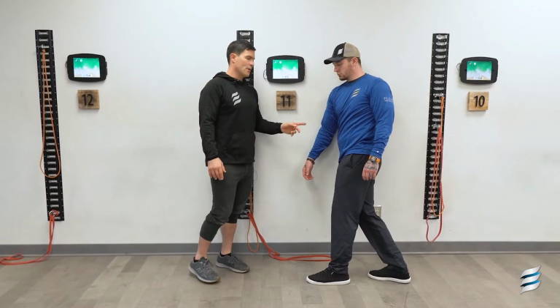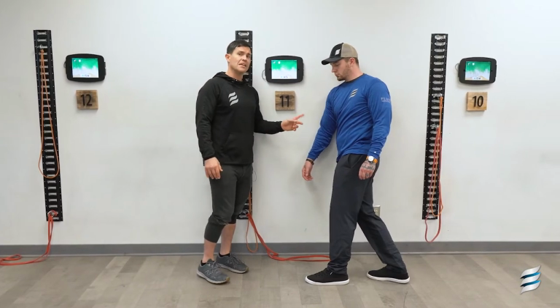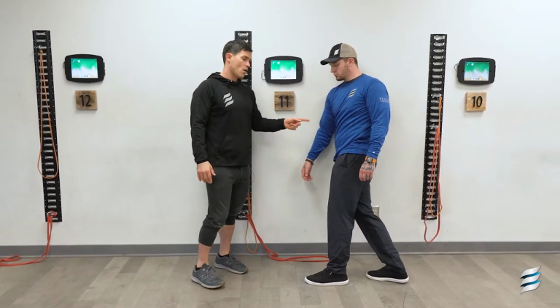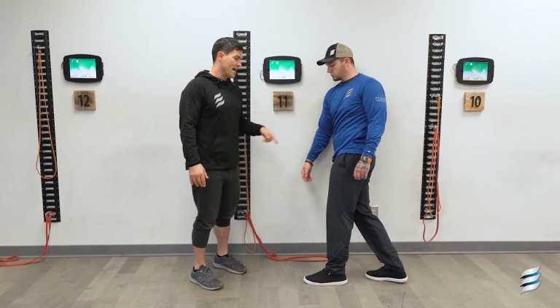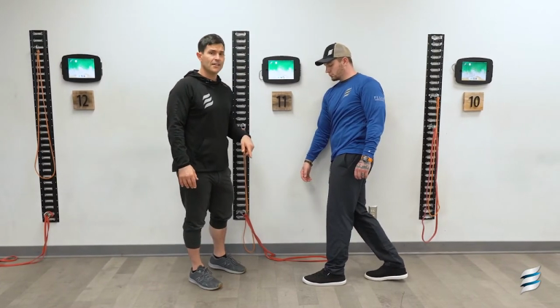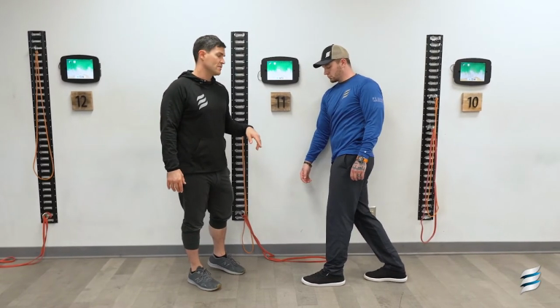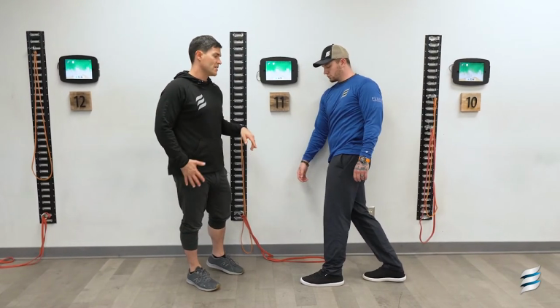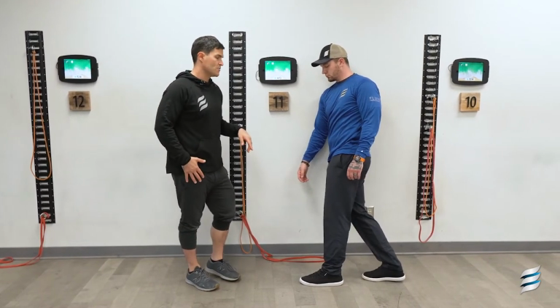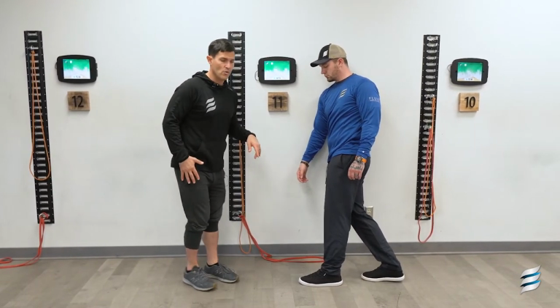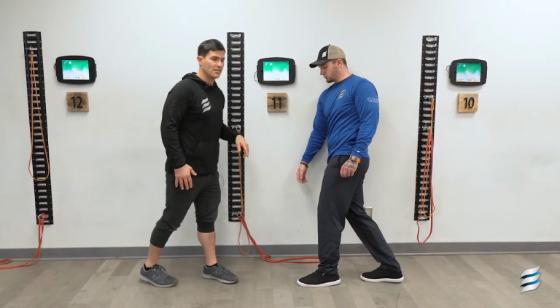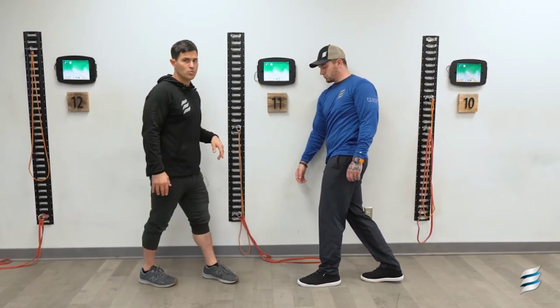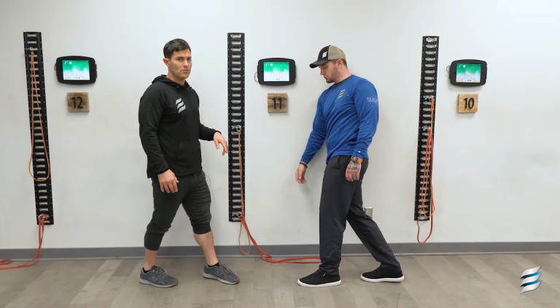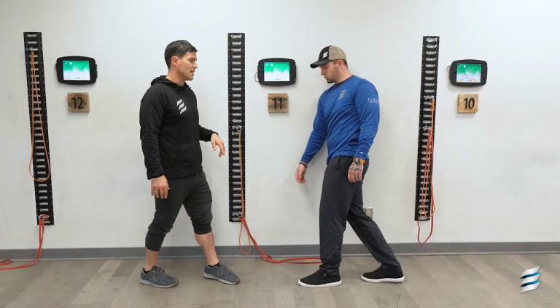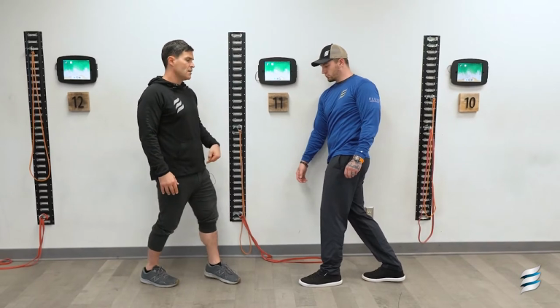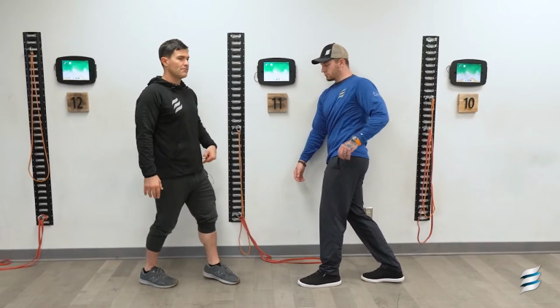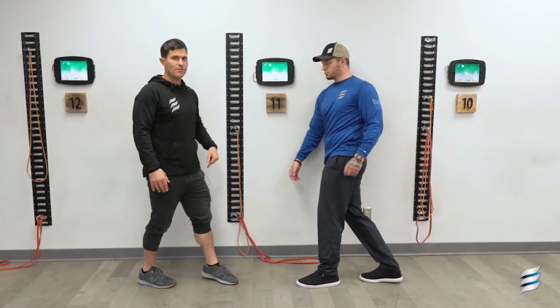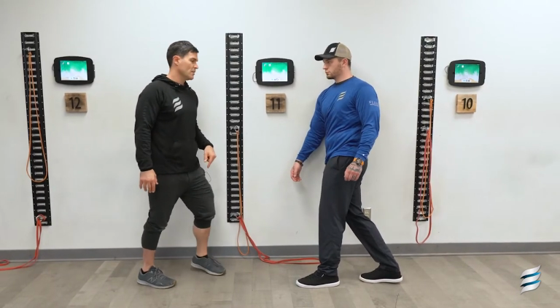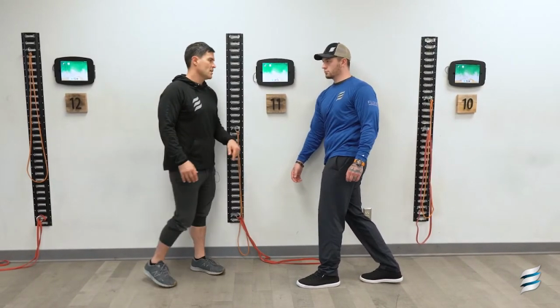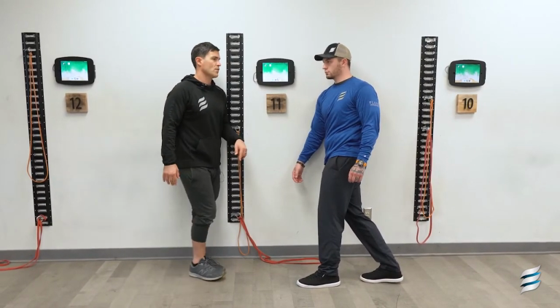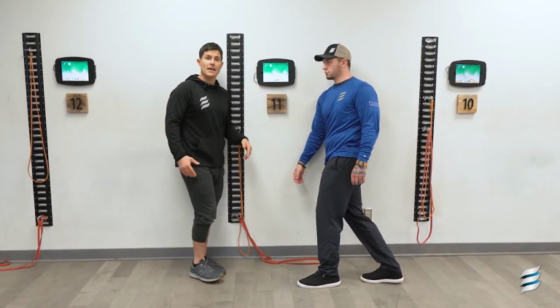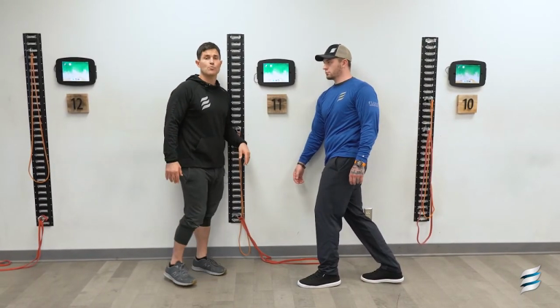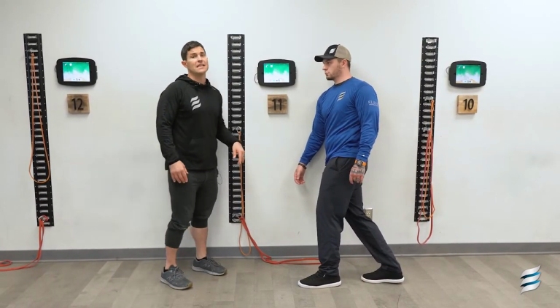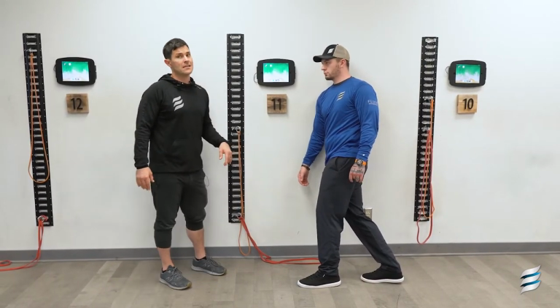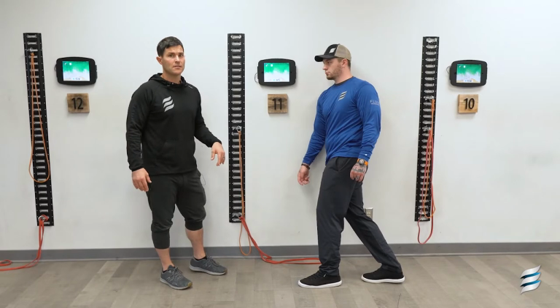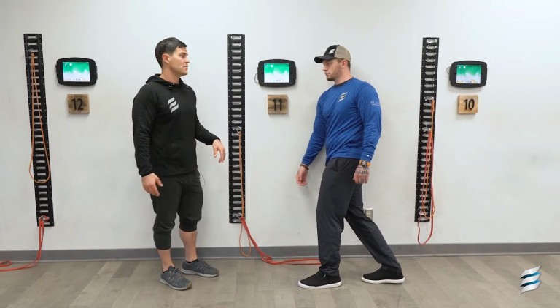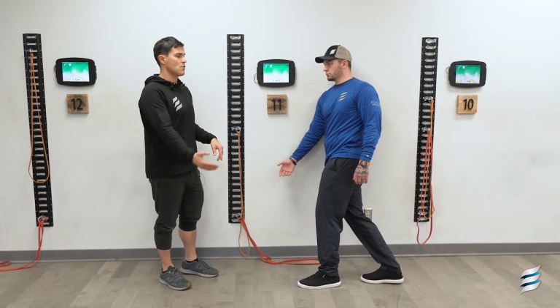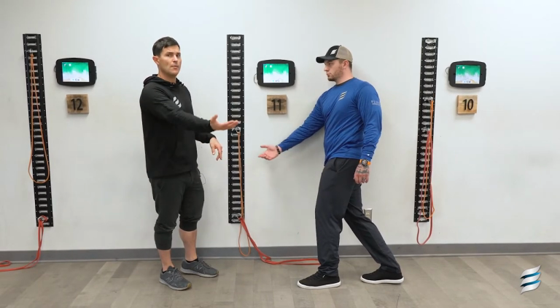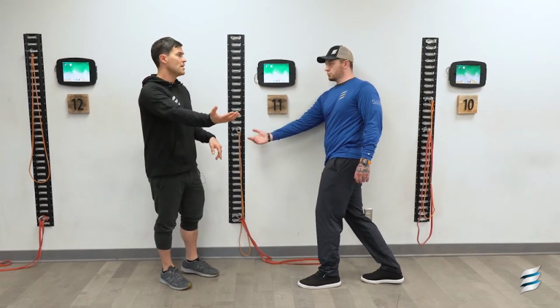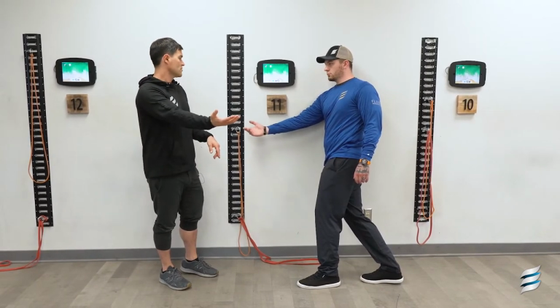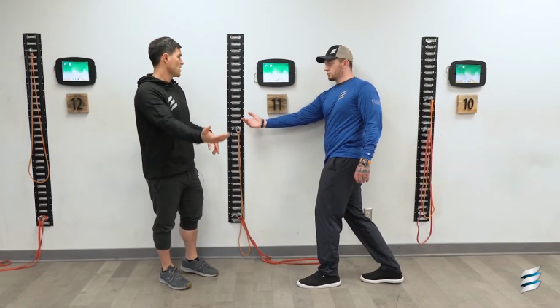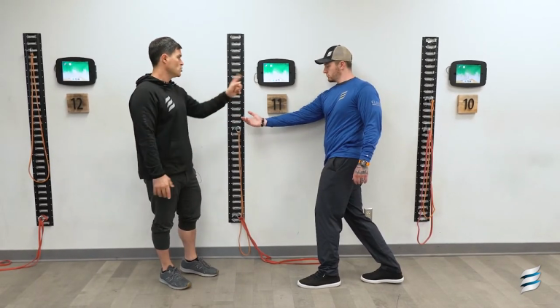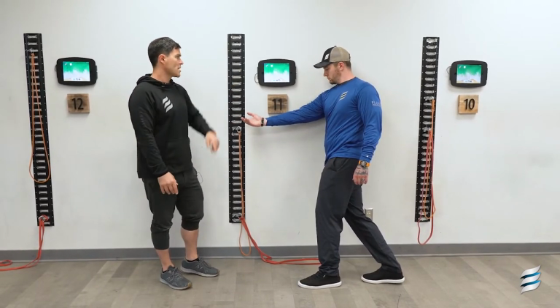The weight would be on the back leg, so he's going to brace on his right back leg since we're targeting the right side. The left leg would be floating, and he's going to breathe in as he lifts the arm up. Head is going to be oriented to the right.